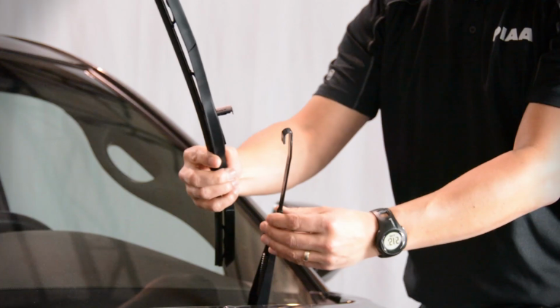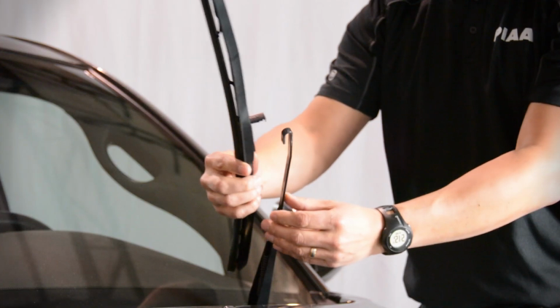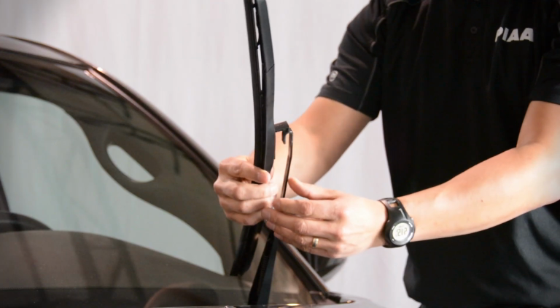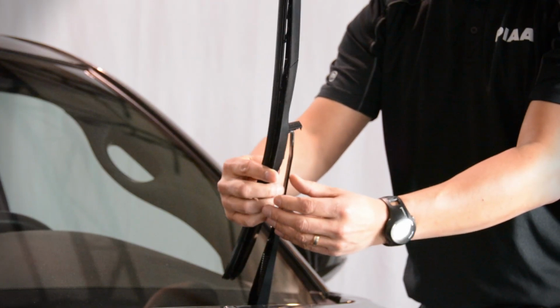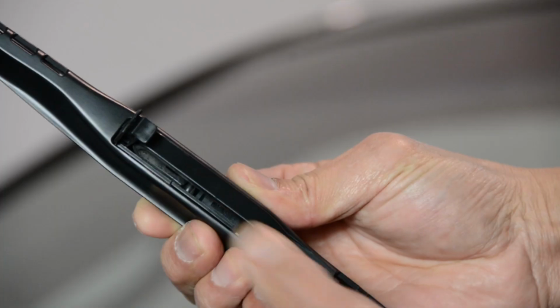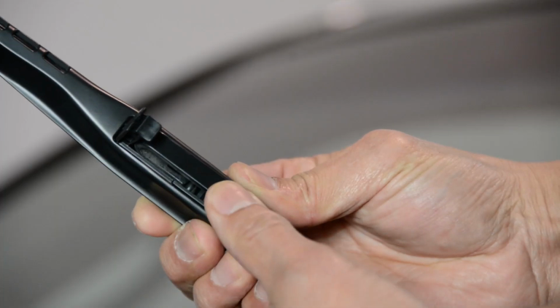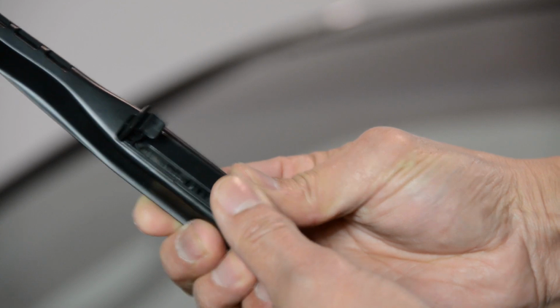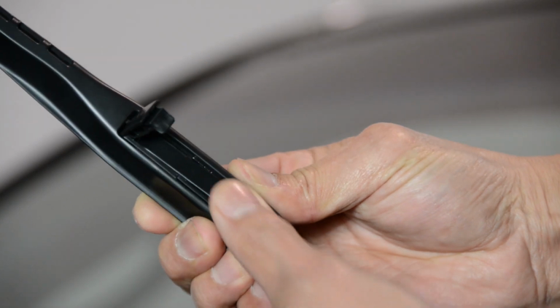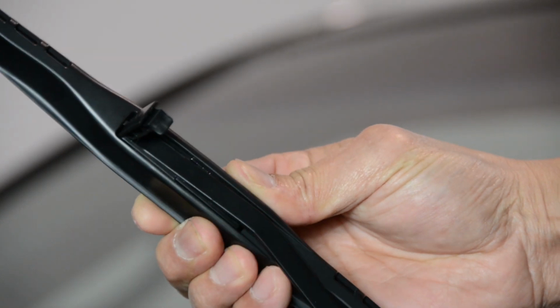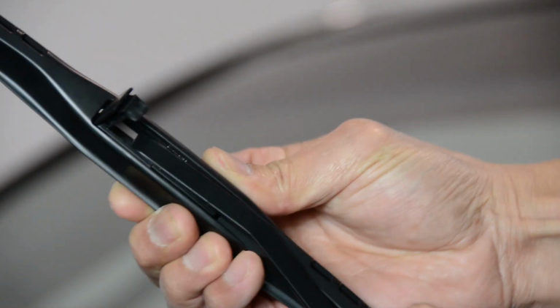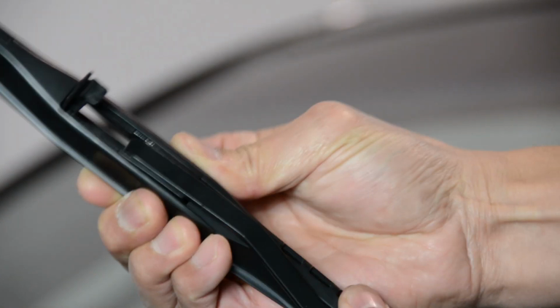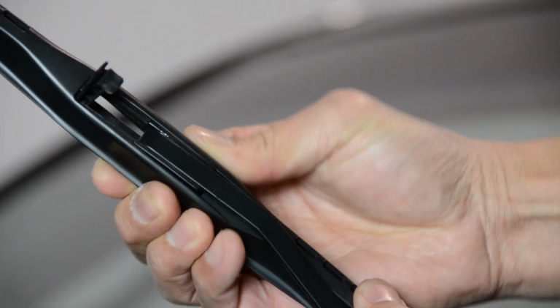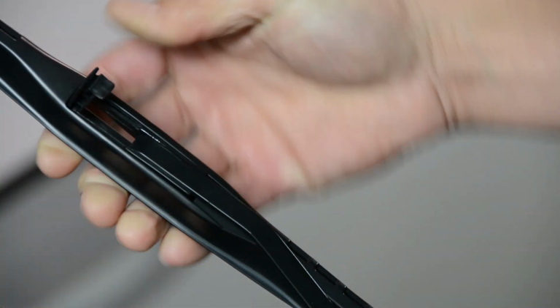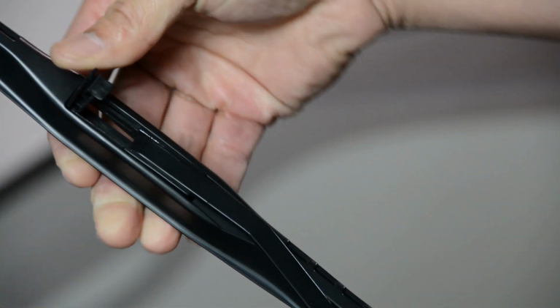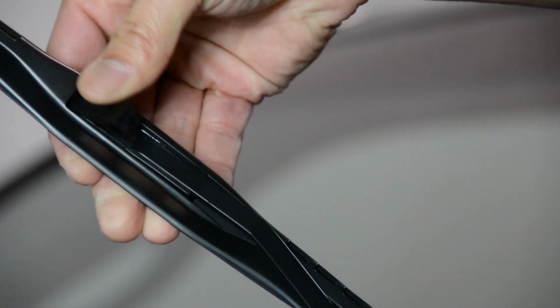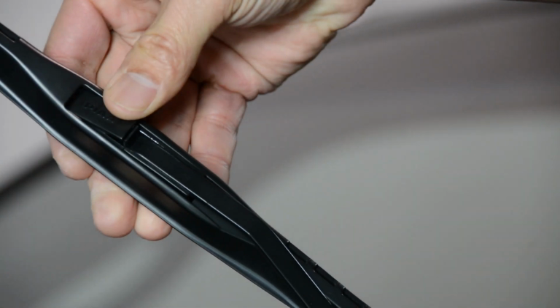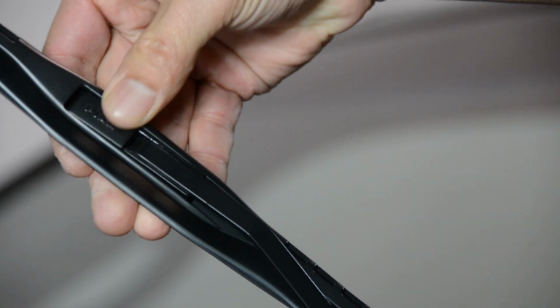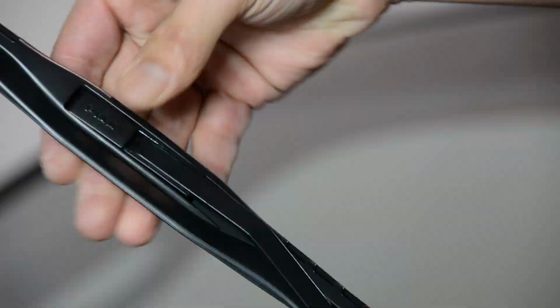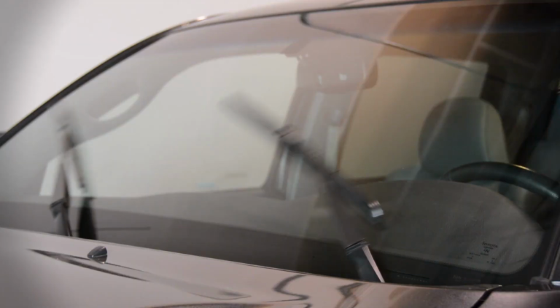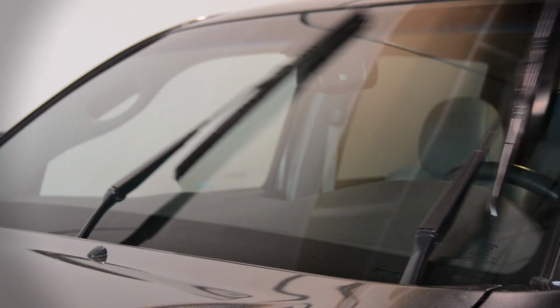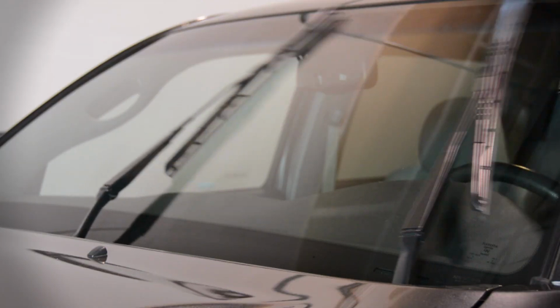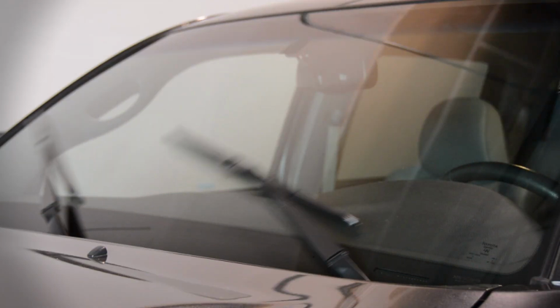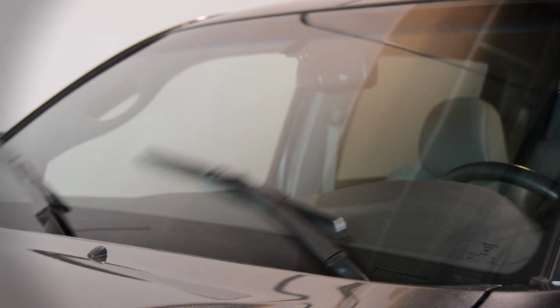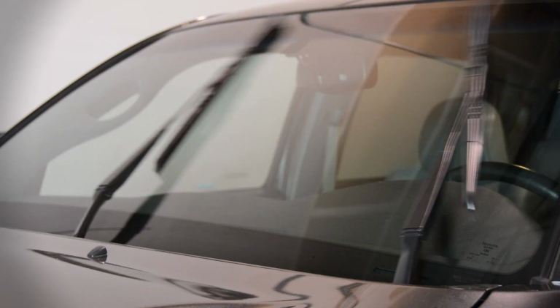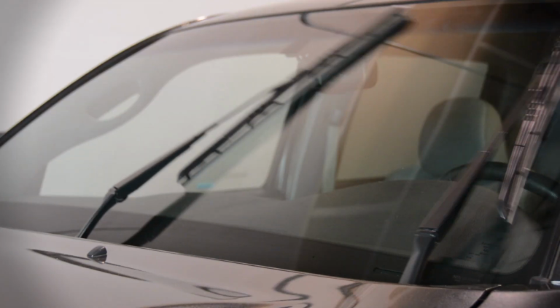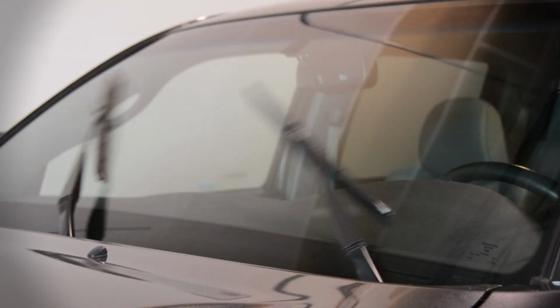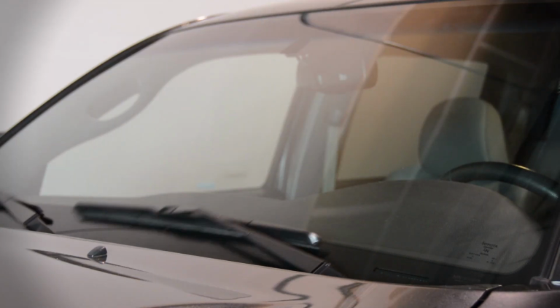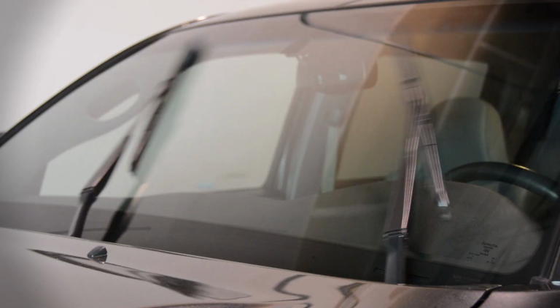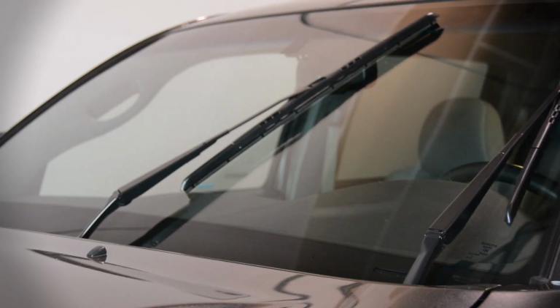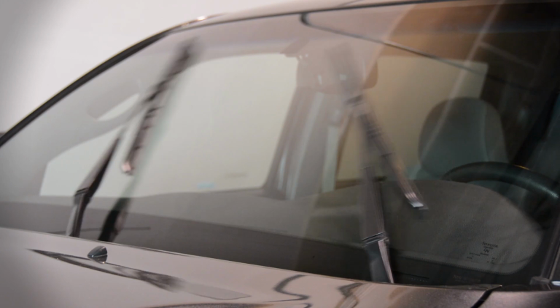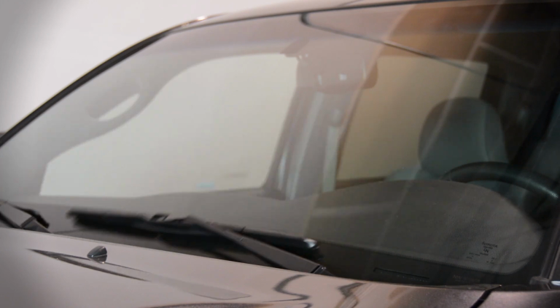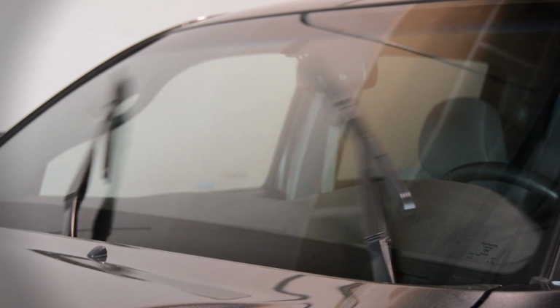To install the AeroVogue on your vehicle, you simply insert the J-hook onto the wiper clip and pull back. After installation, we recommend running the wiper blades dry for about three minutes to let the silicone properly coat the windshield.